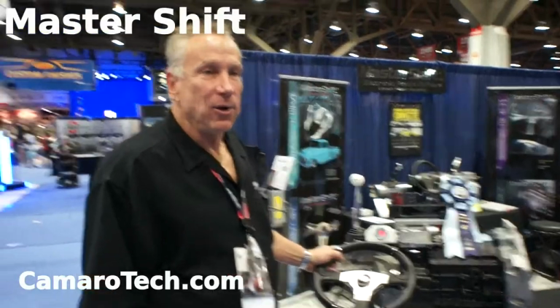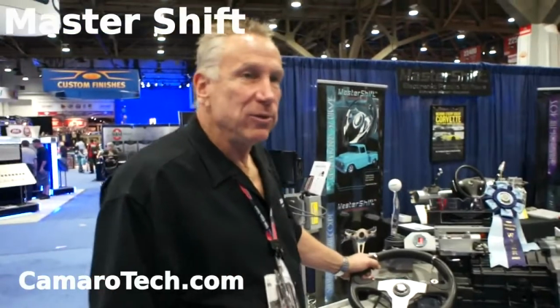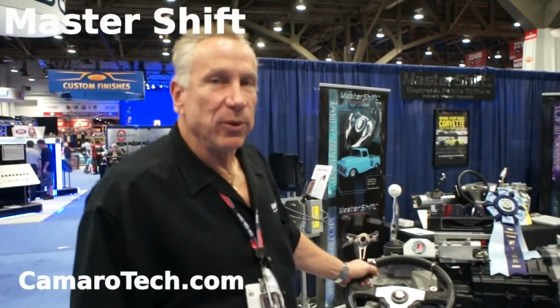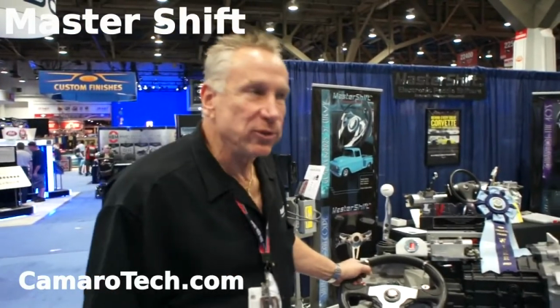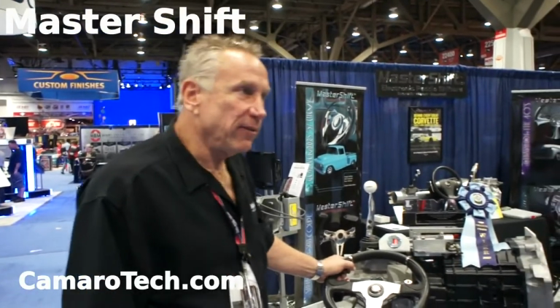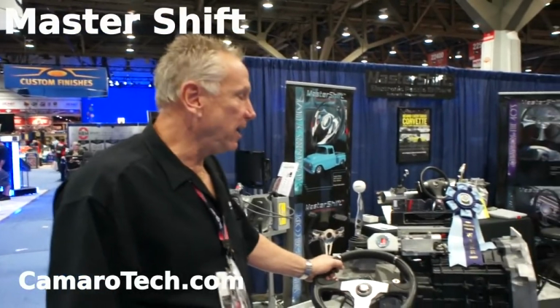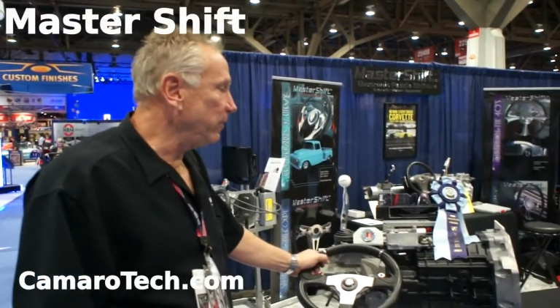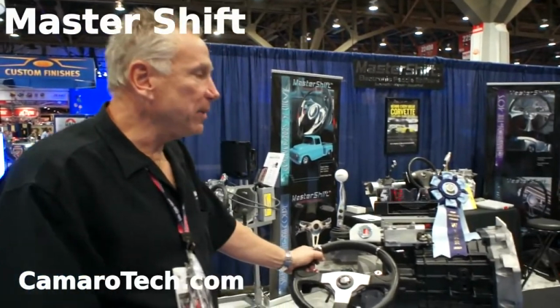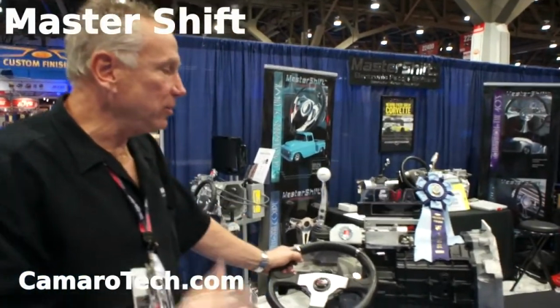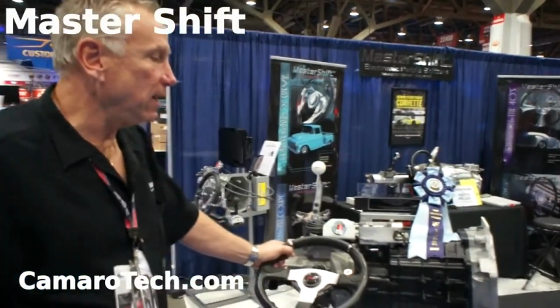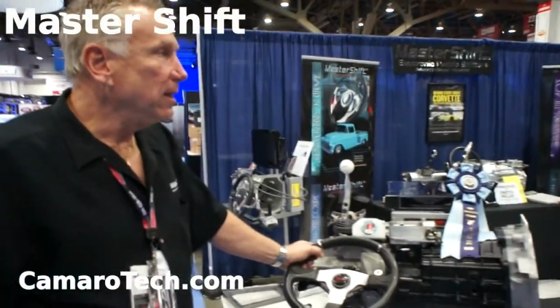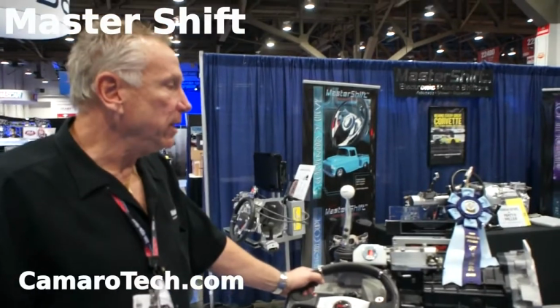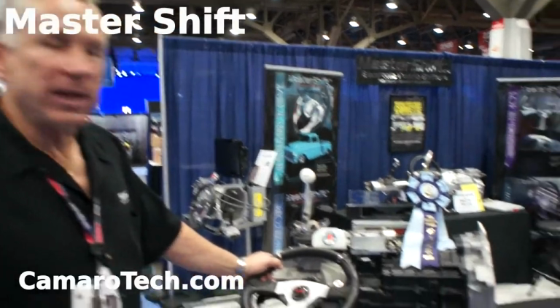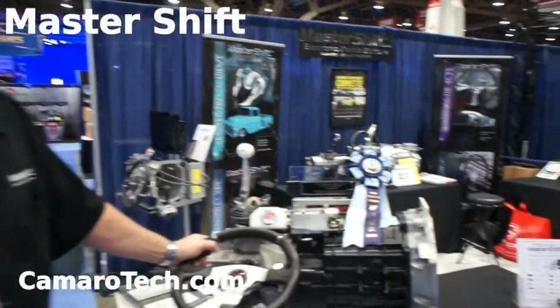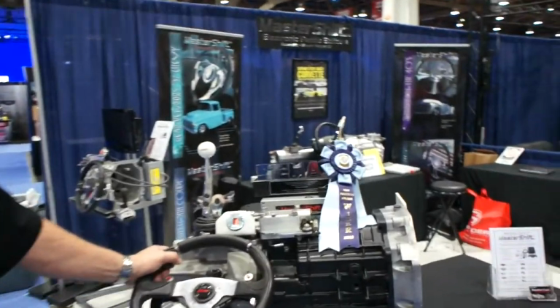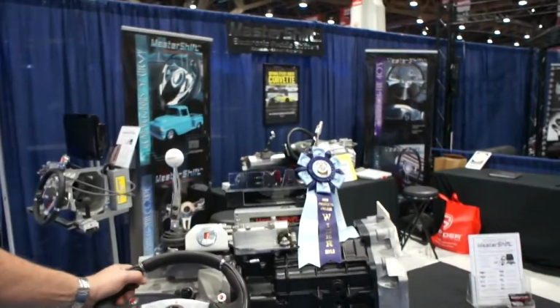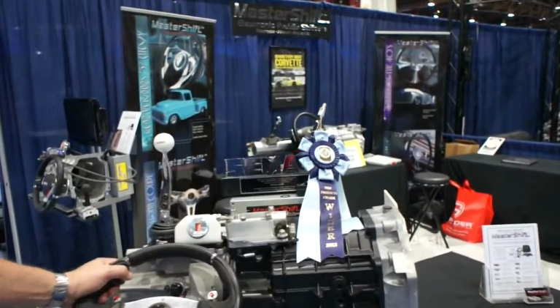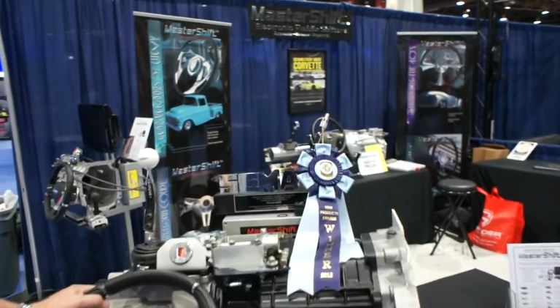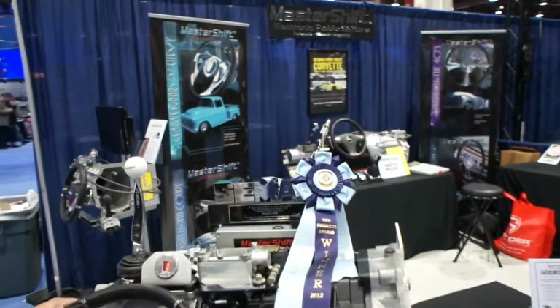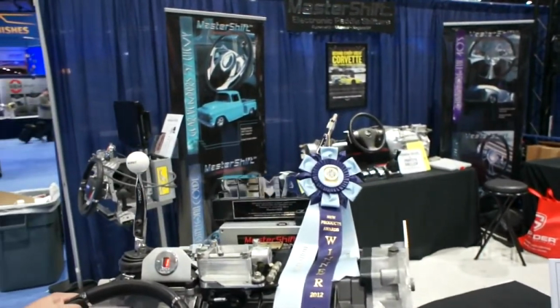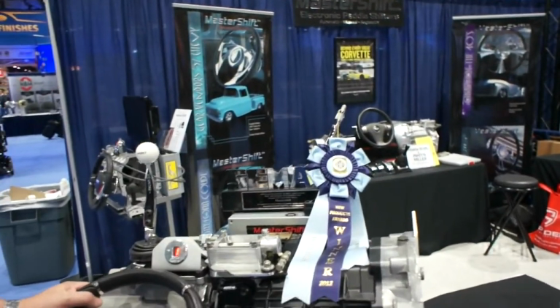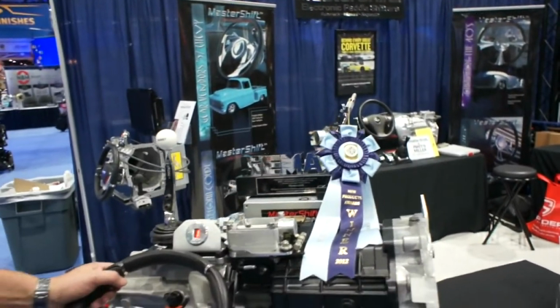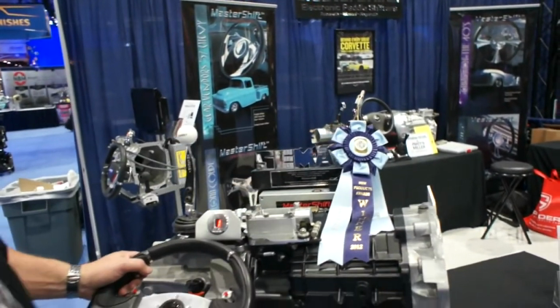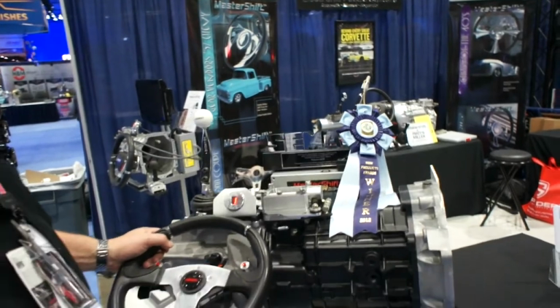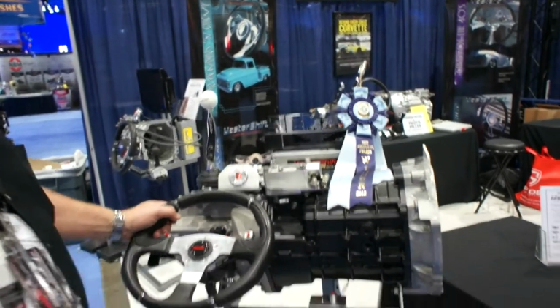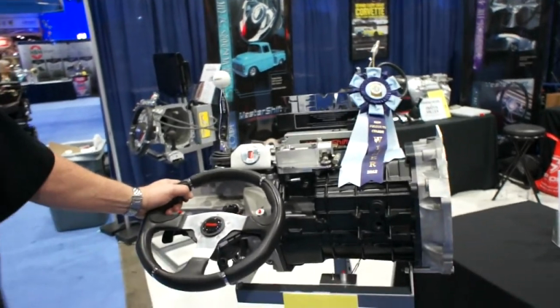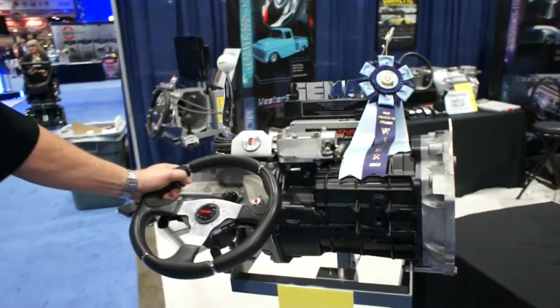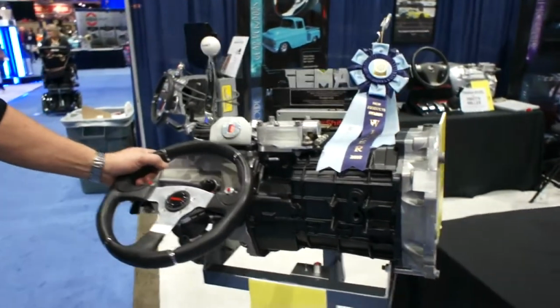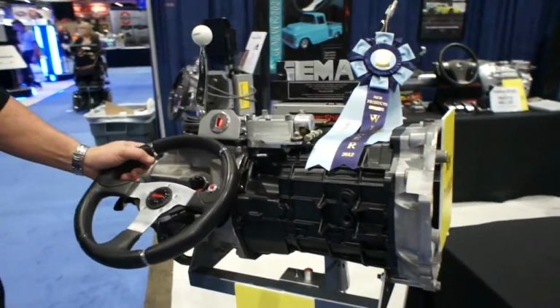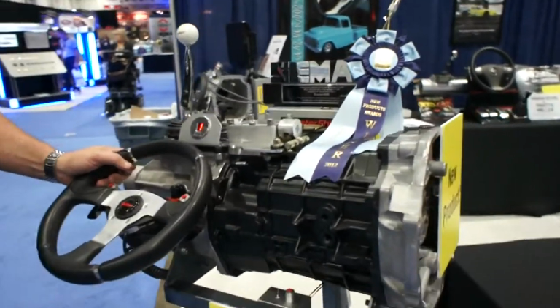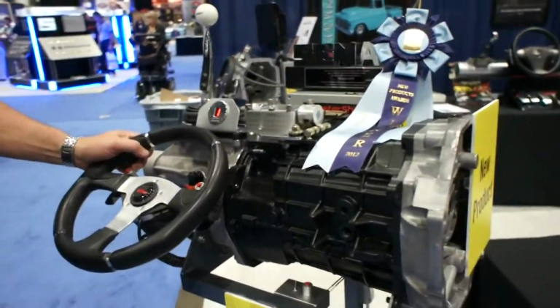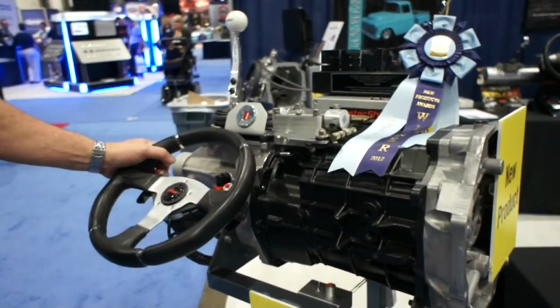Hello, I'm Lew Zimmer with Master Shift. We happened to win the best new engineered product here at SEMA, and what we did is we retrofitted a T56 and a Magnum T56.